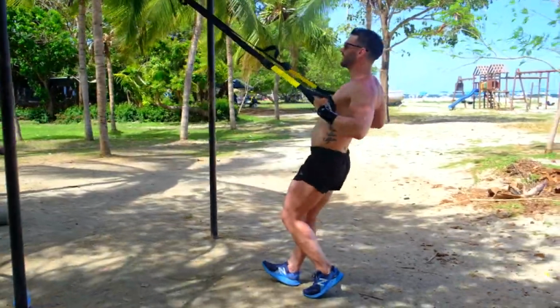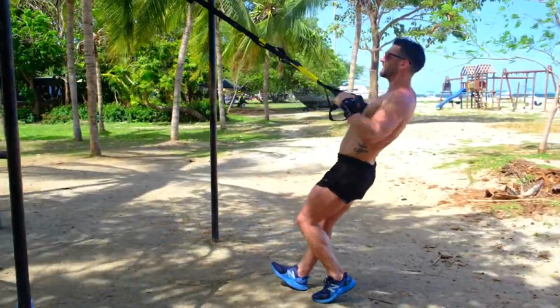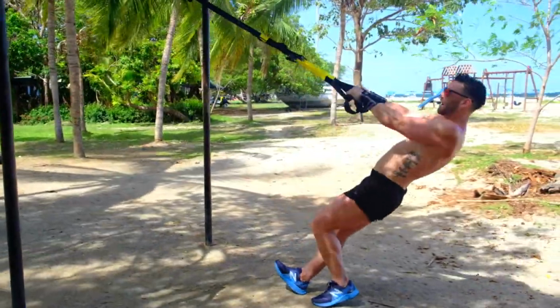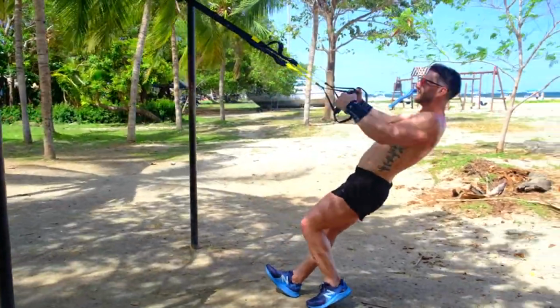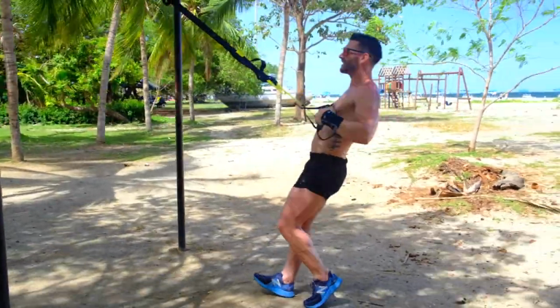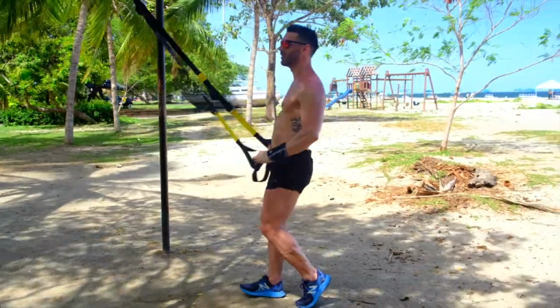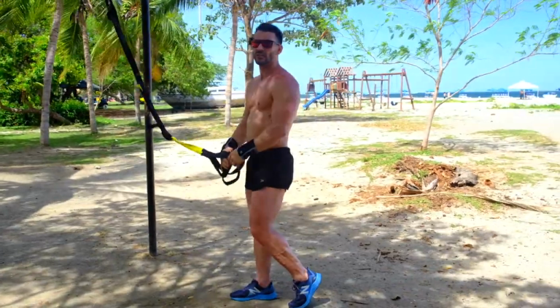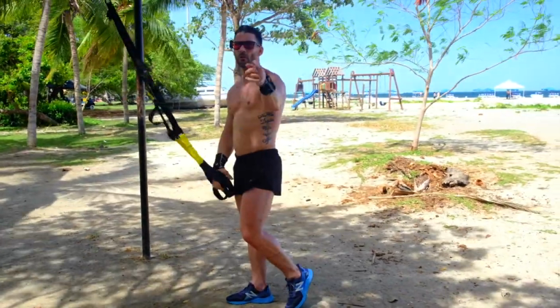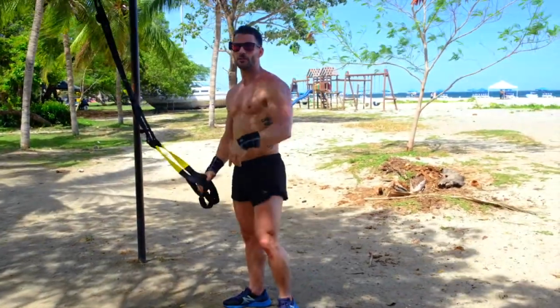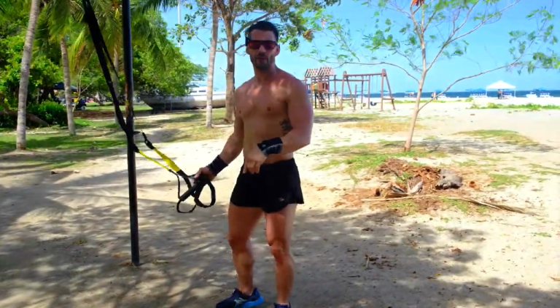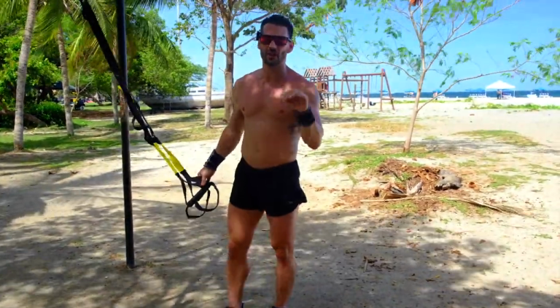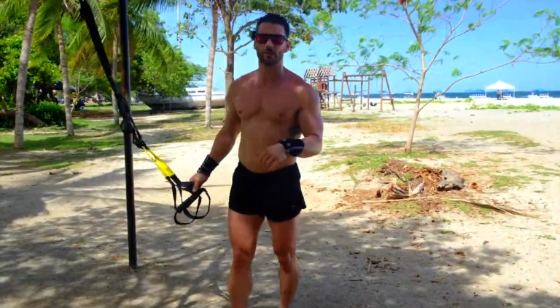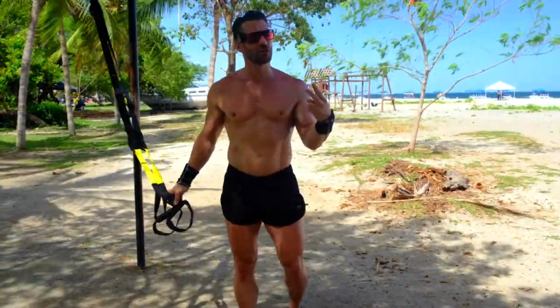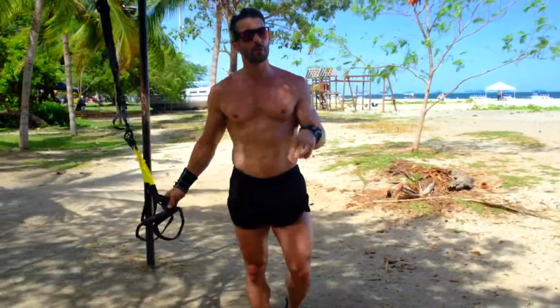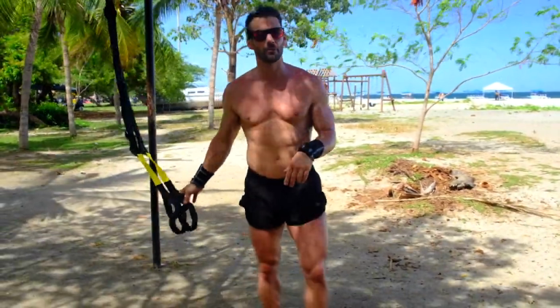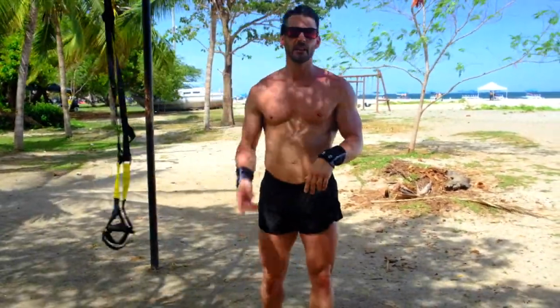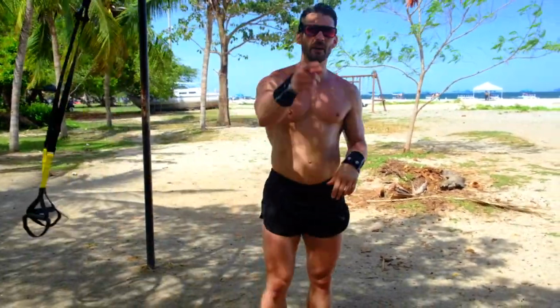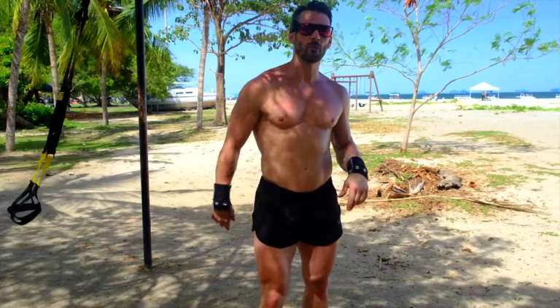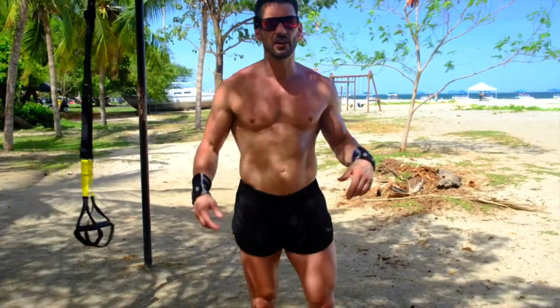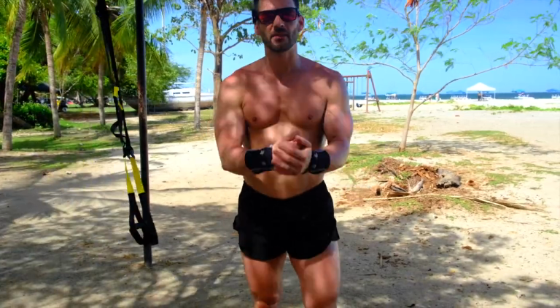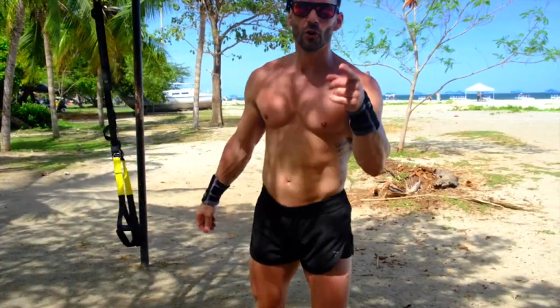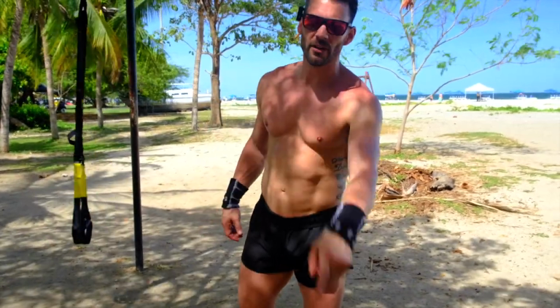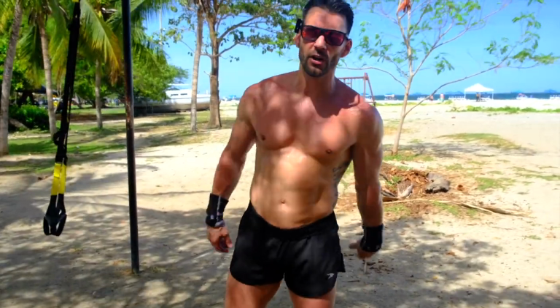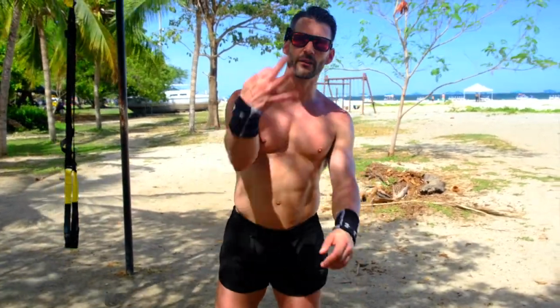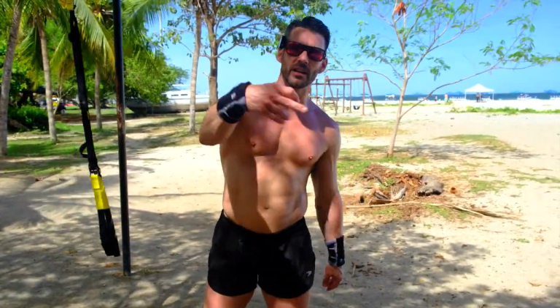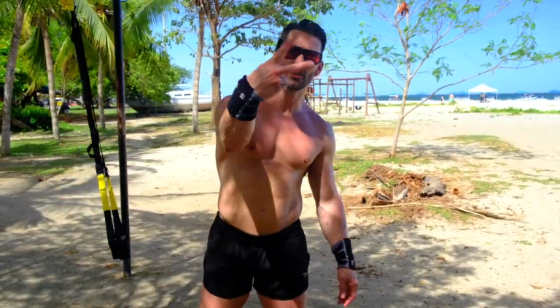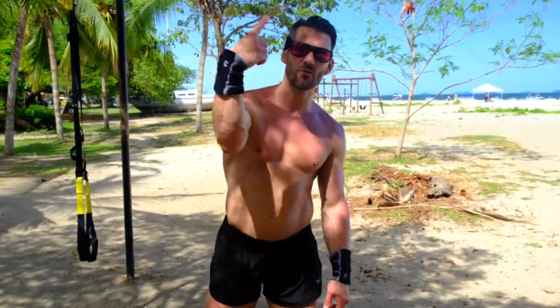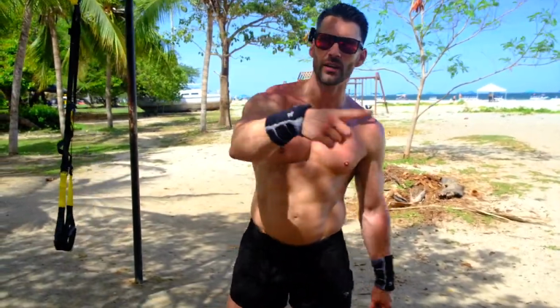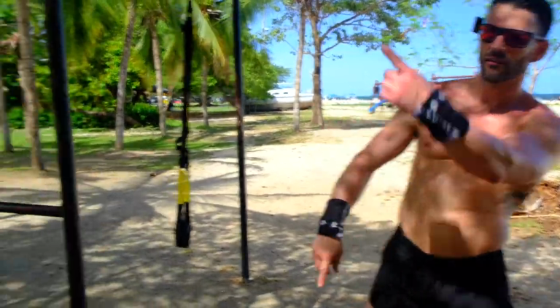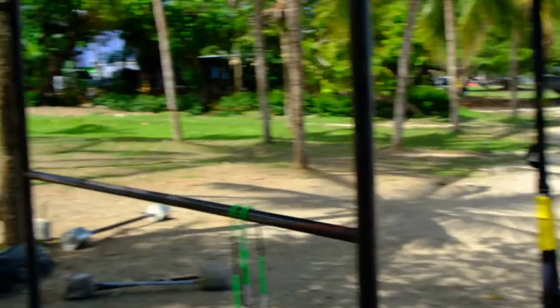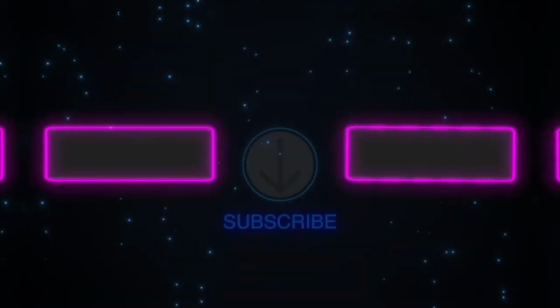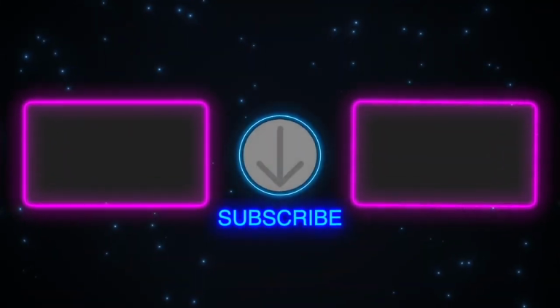Nice and simple guys, nice and simple. Don't be afraid if you start slipping, just change your grip a little bit. I'm your man Levi James. Join me for another workout in three, two, one, let's go.